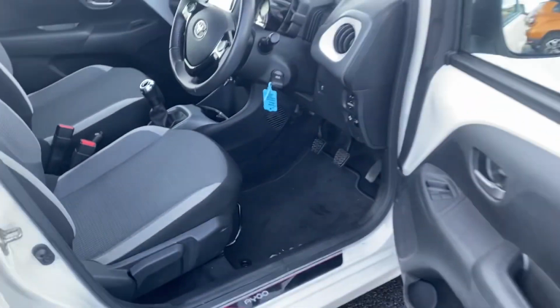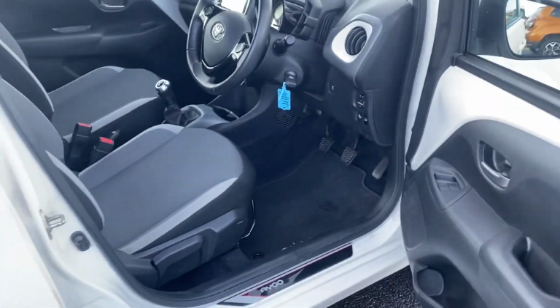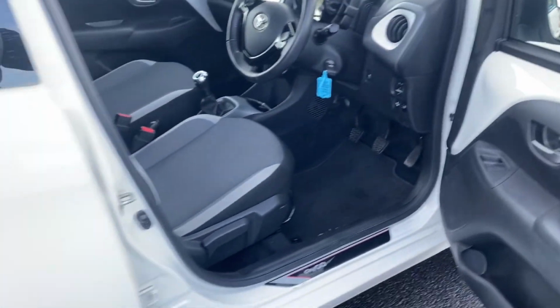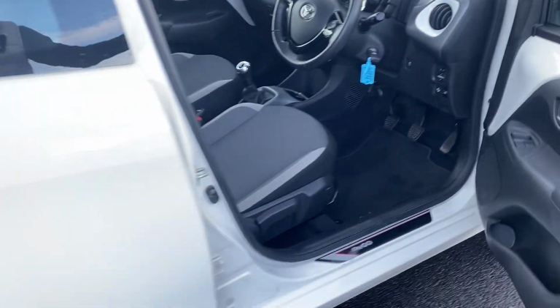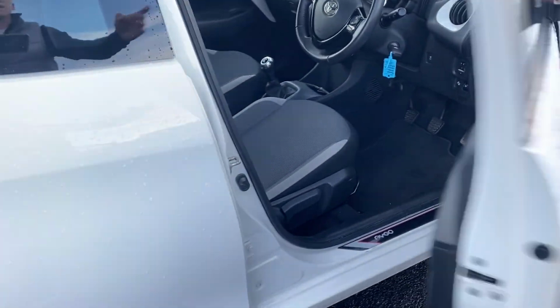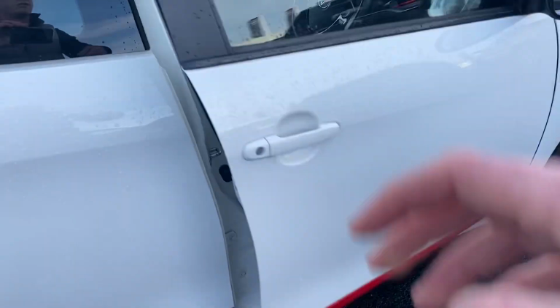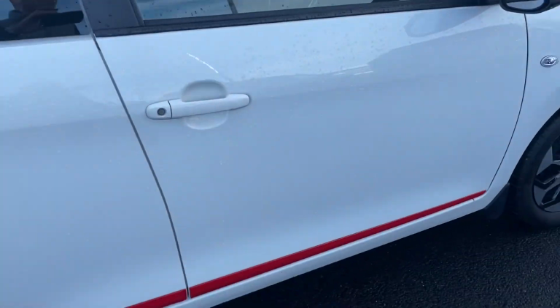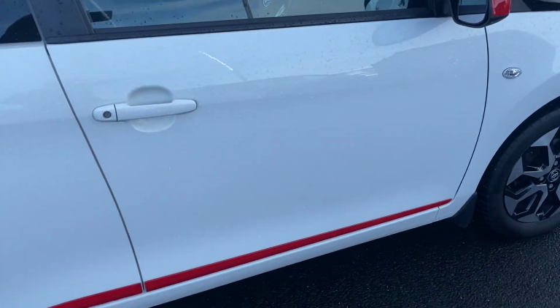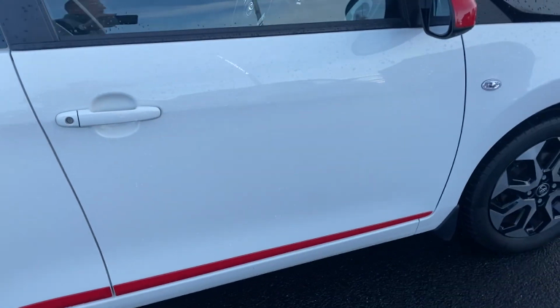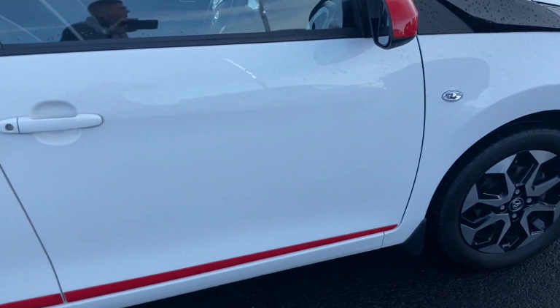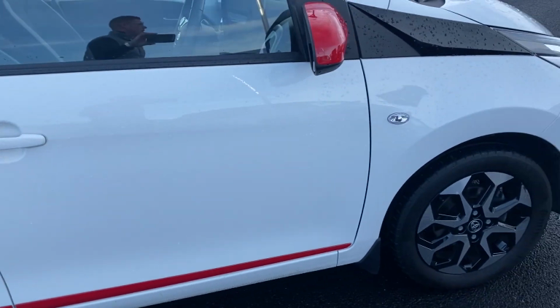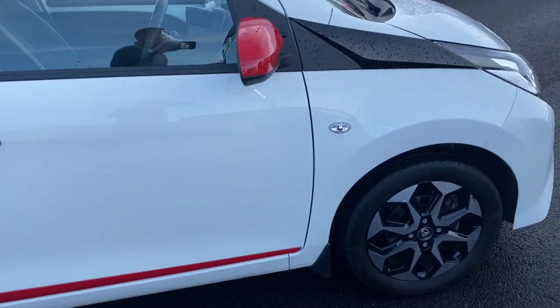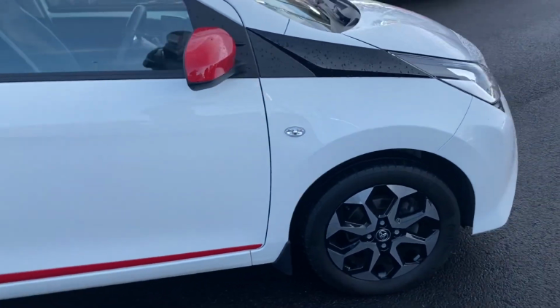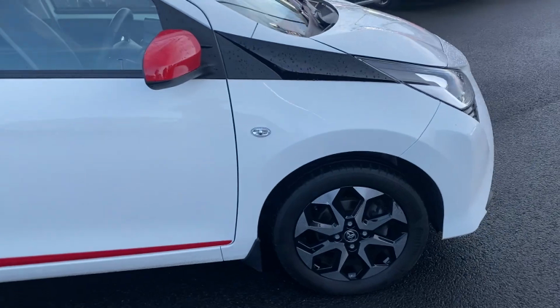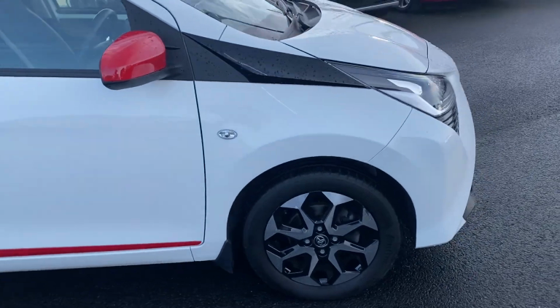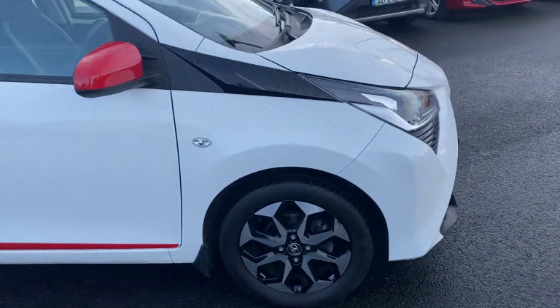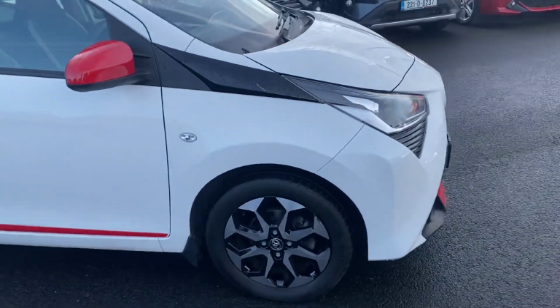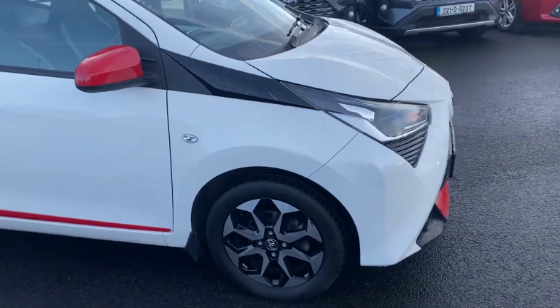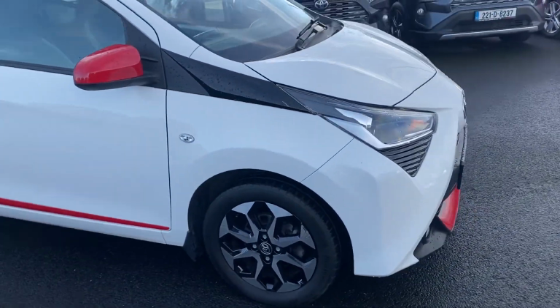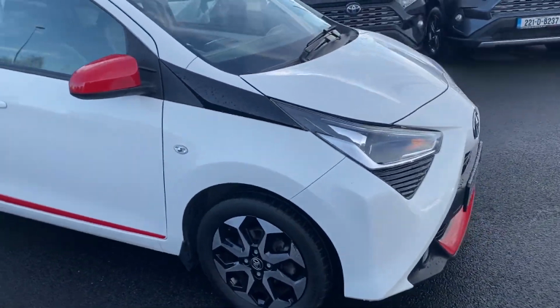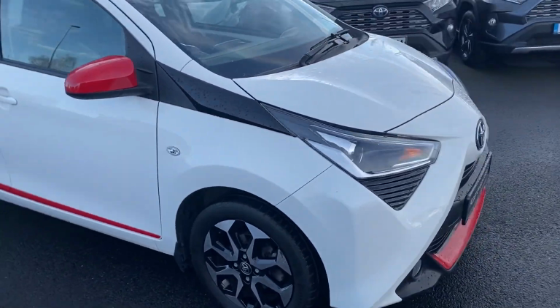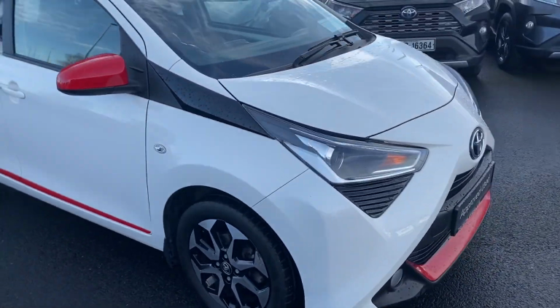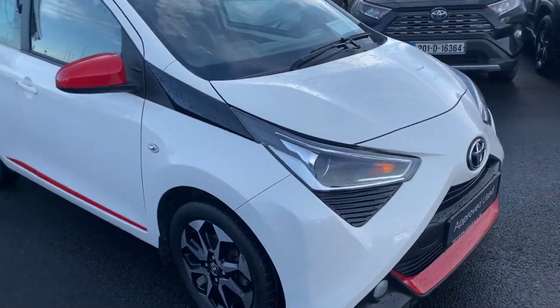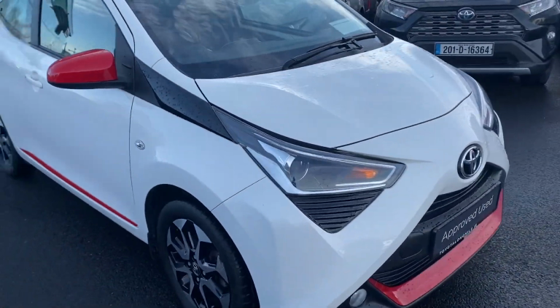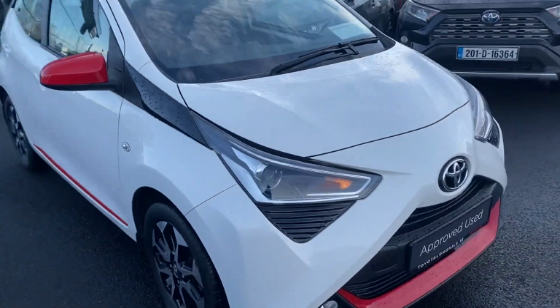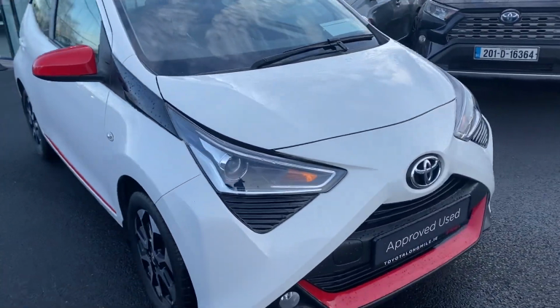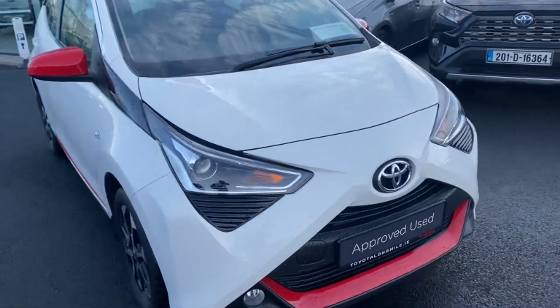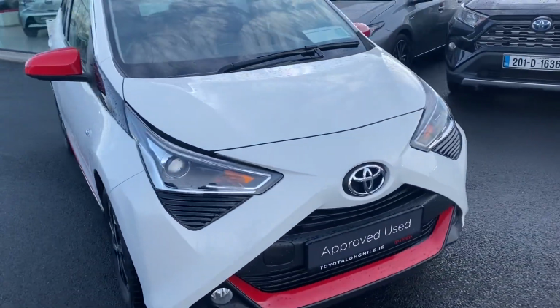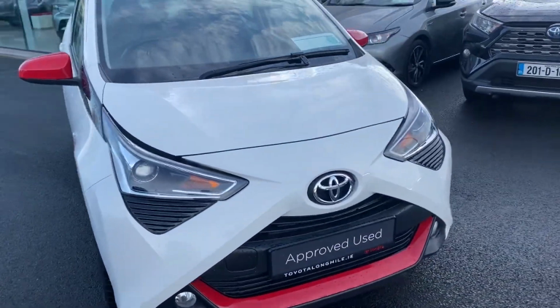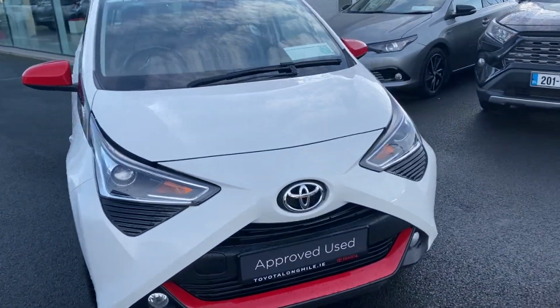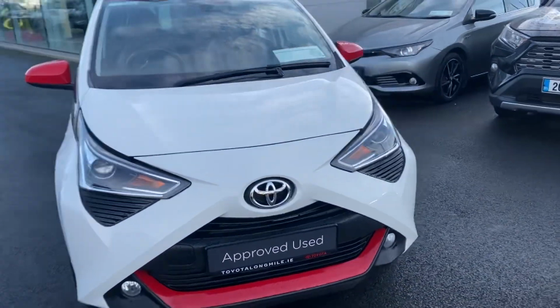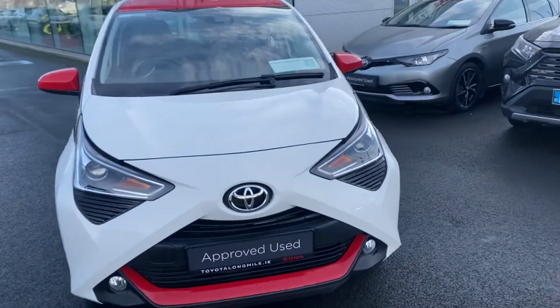Comes with a full main dealer service history, a minimum 12 months warranty, 12 months roadside assistance, and is available here at Tyle.com.